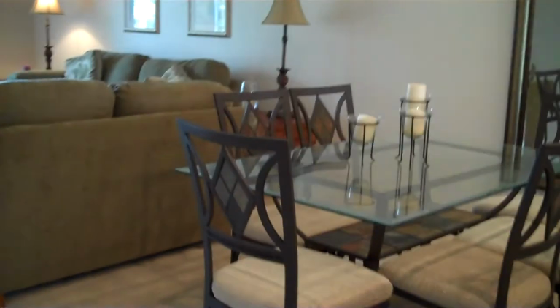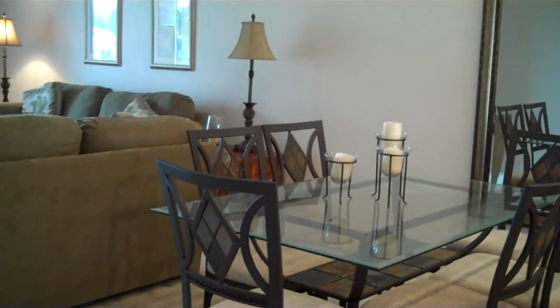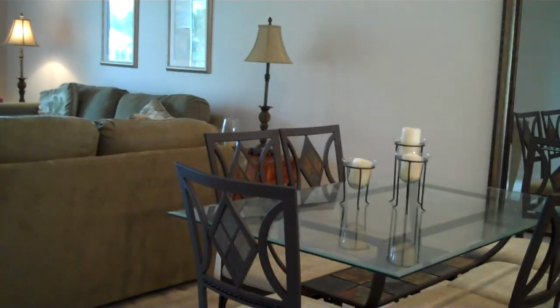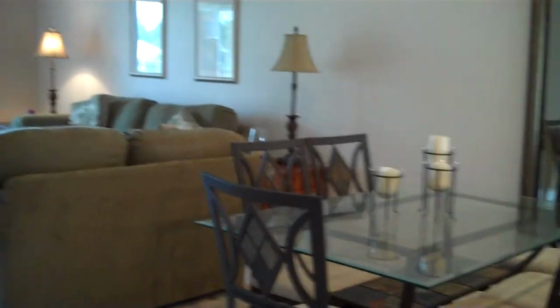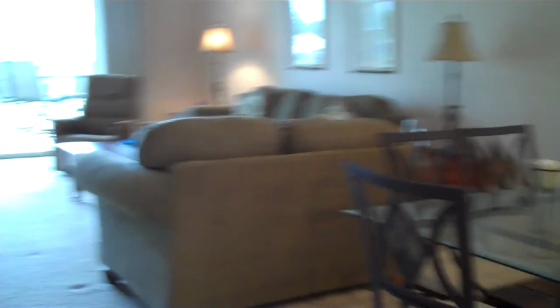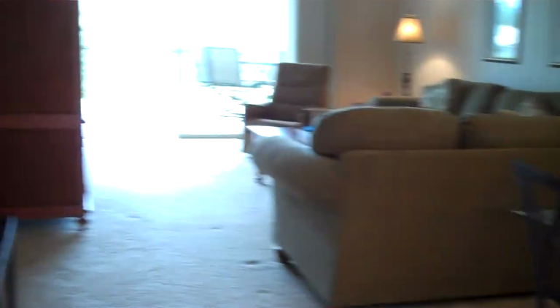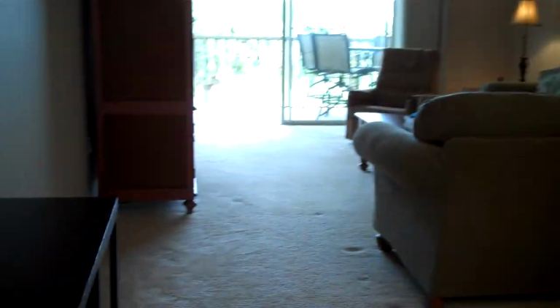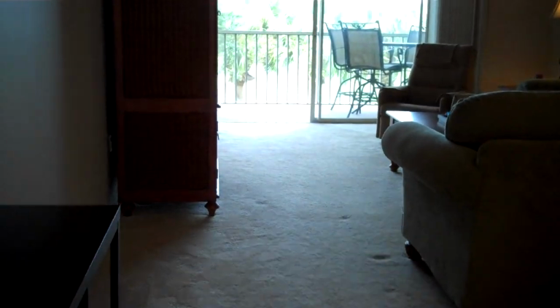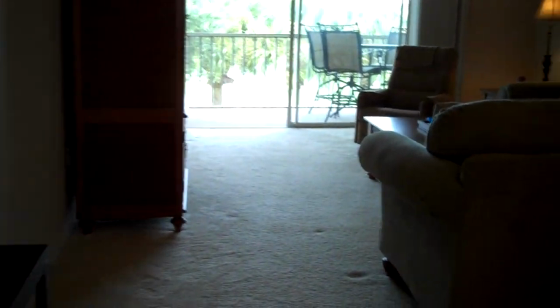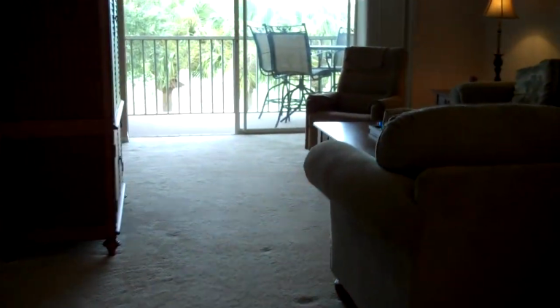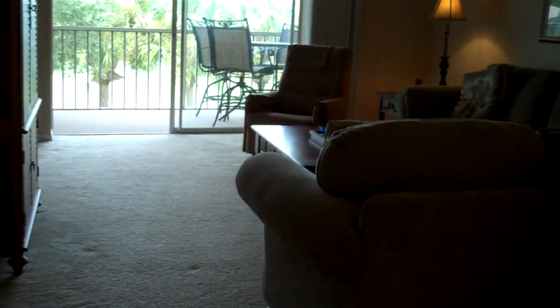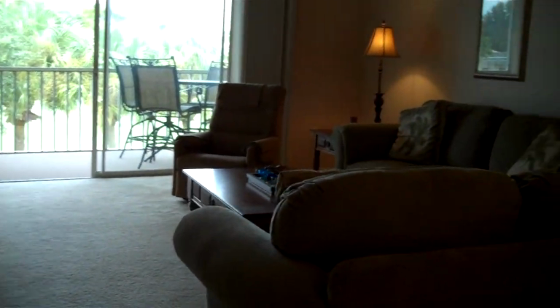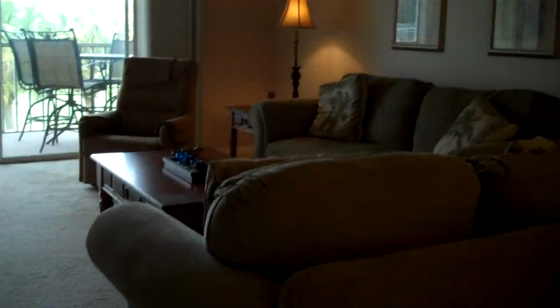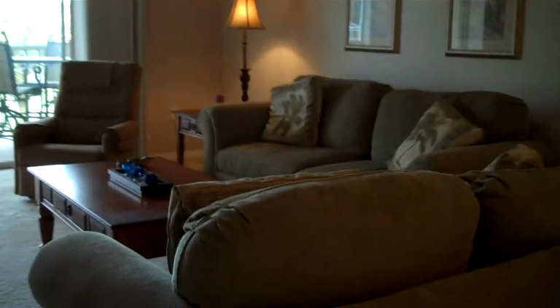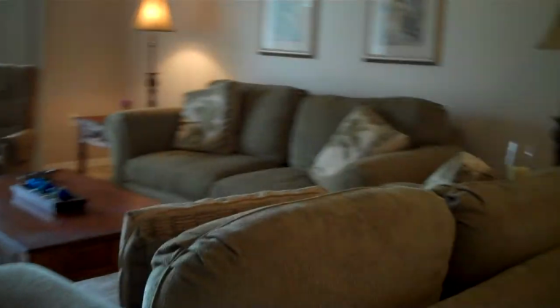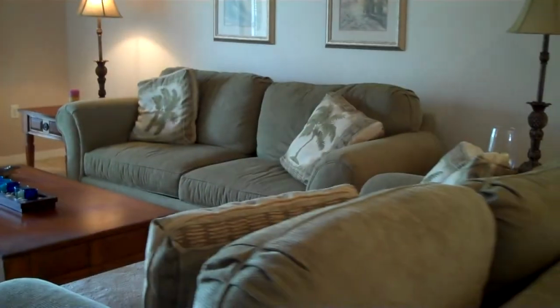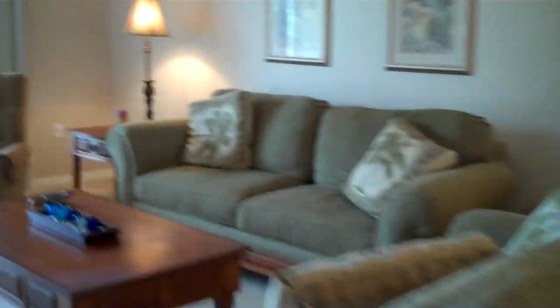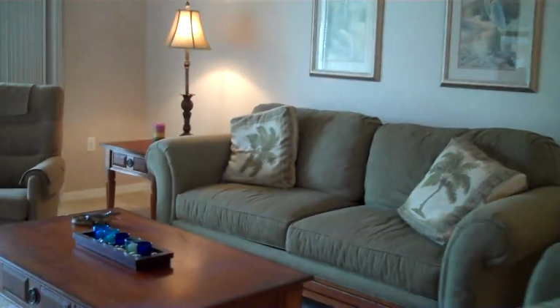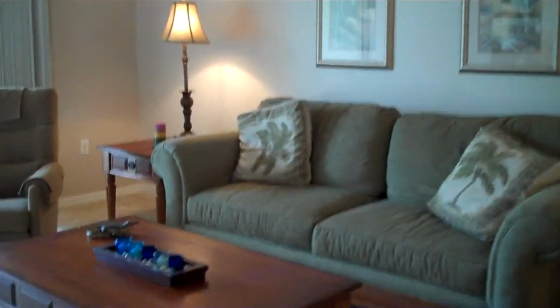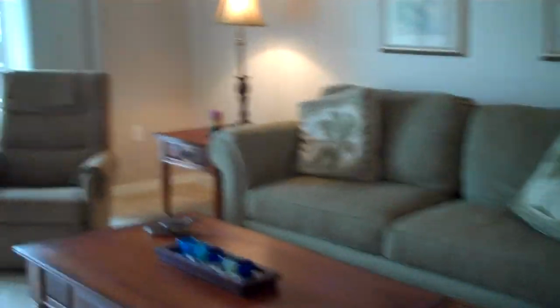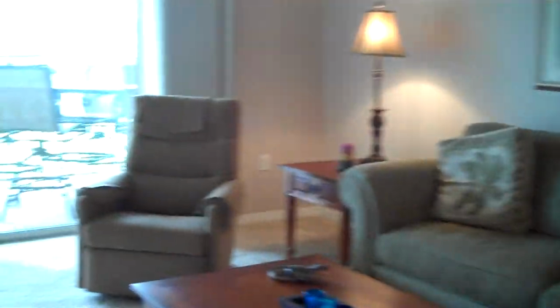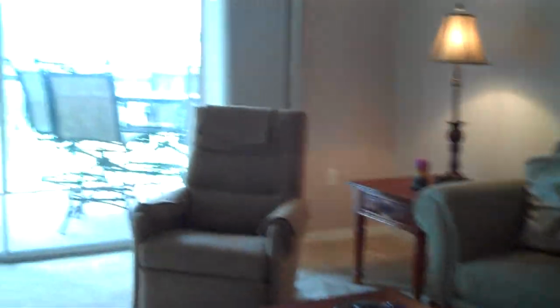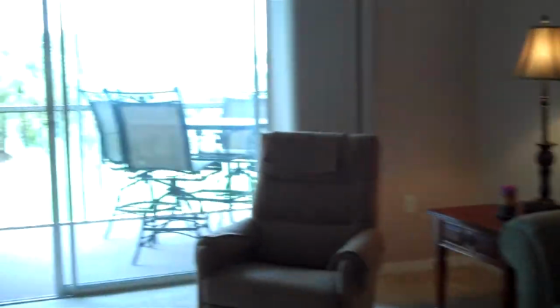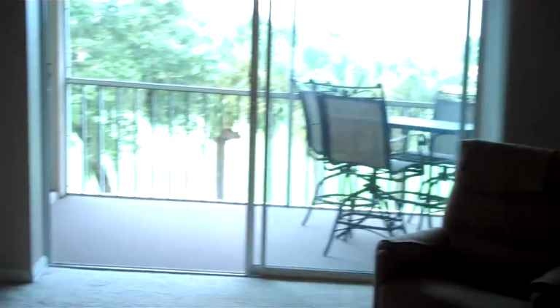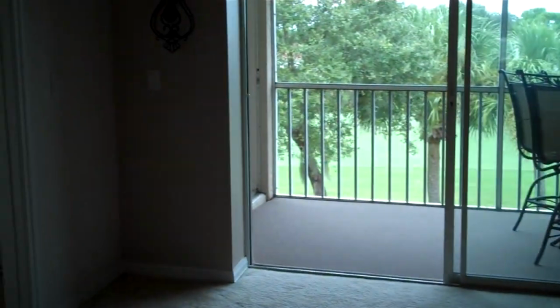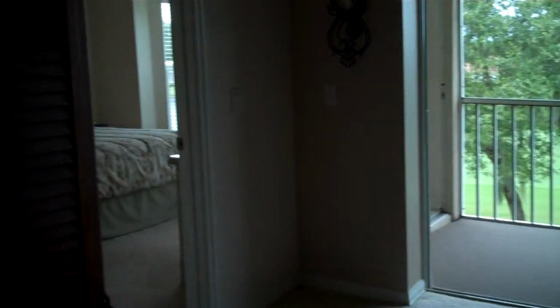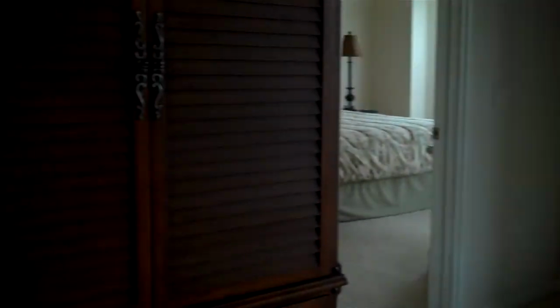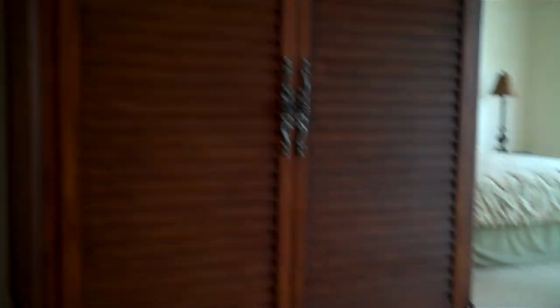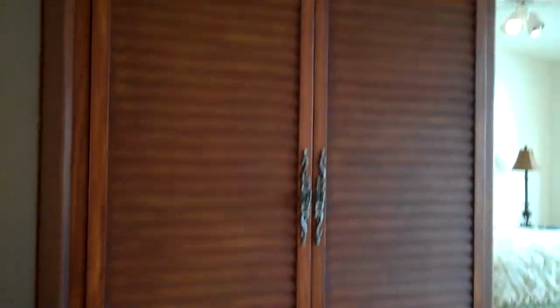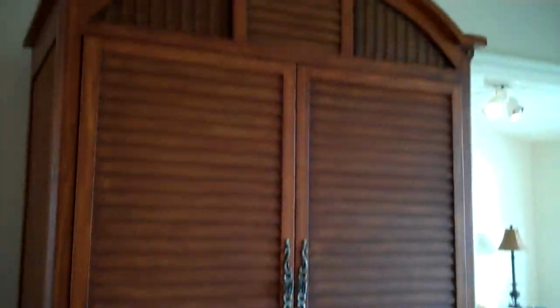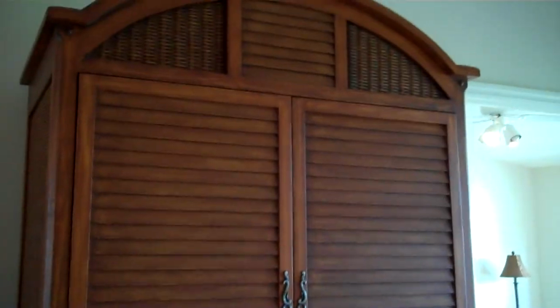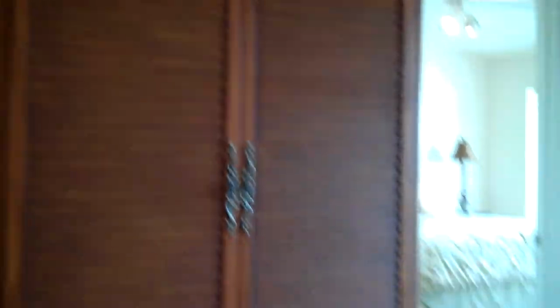Dining area. Living room with a TV entertainment cabinet.